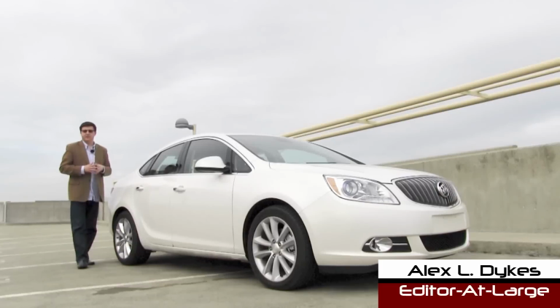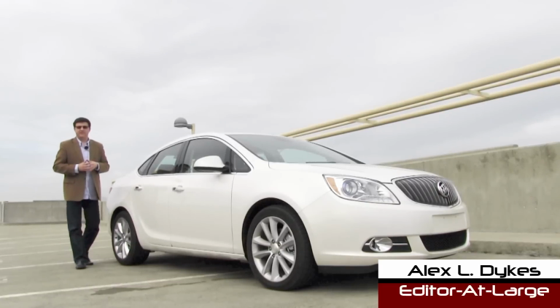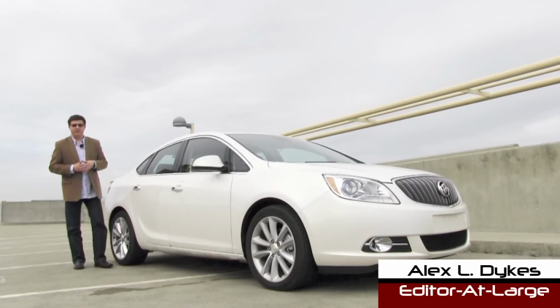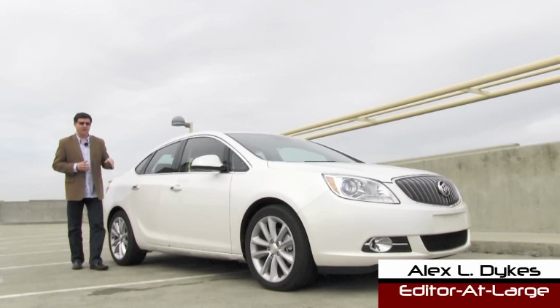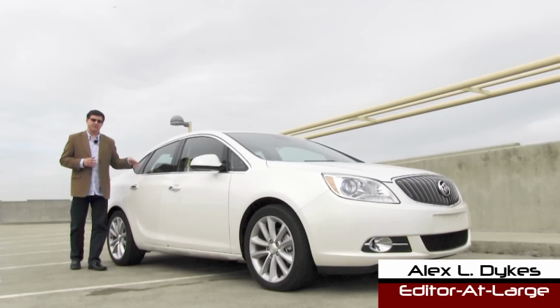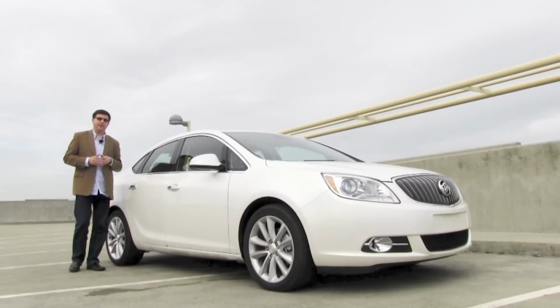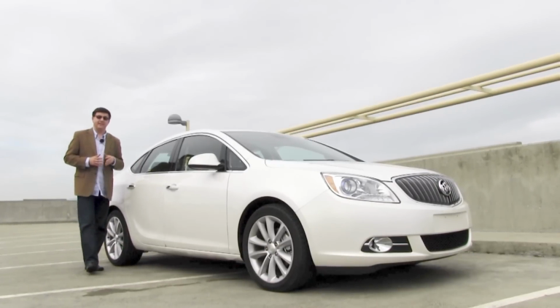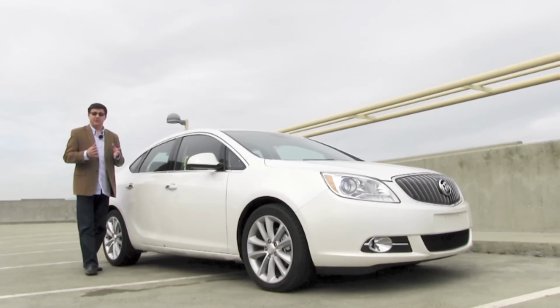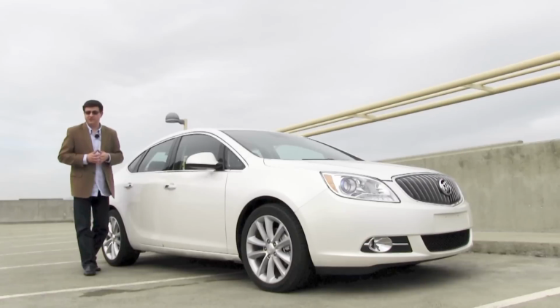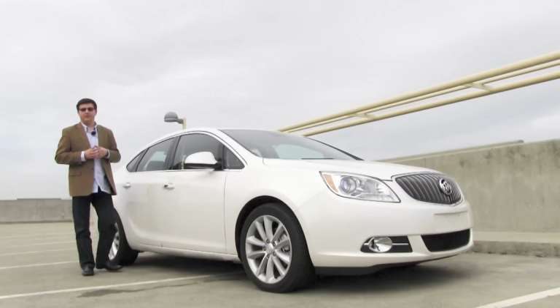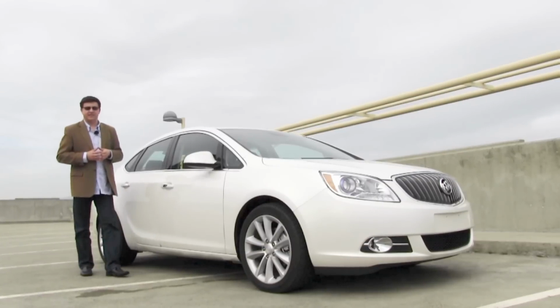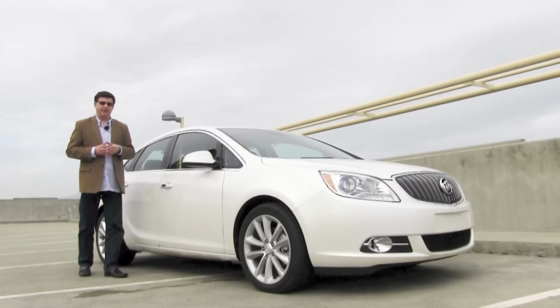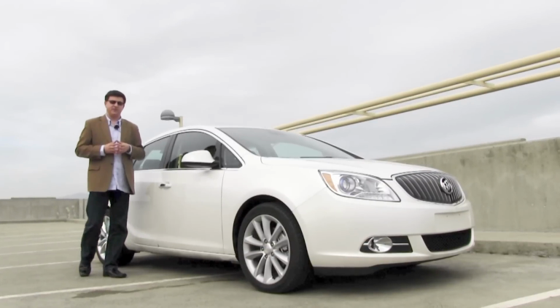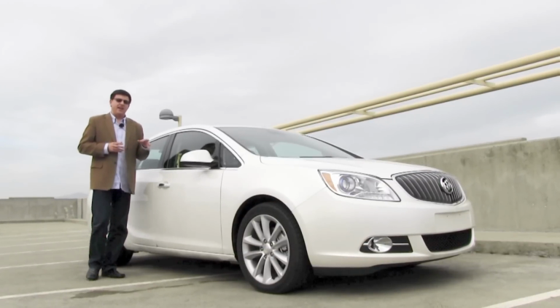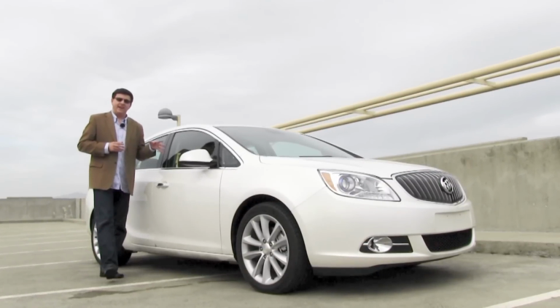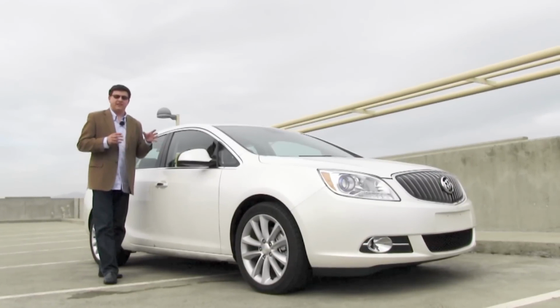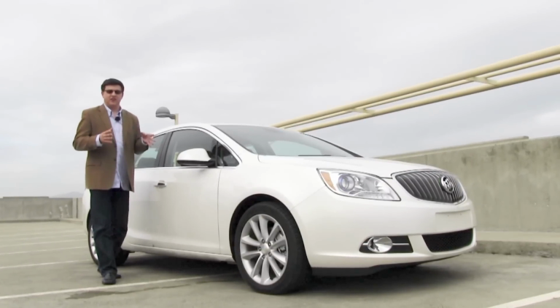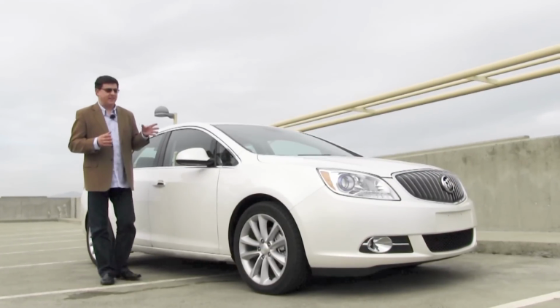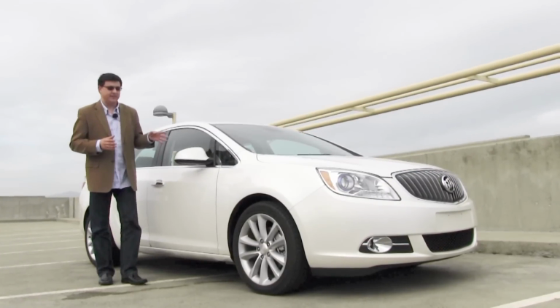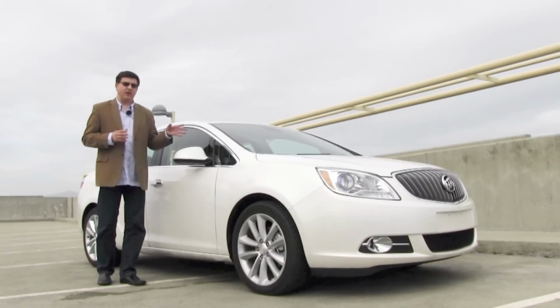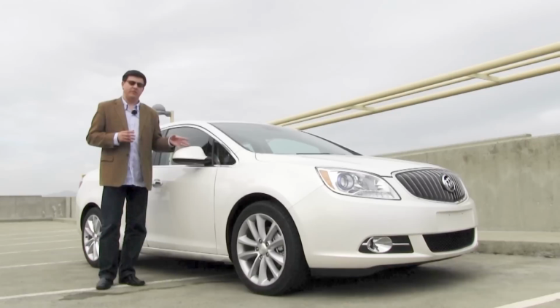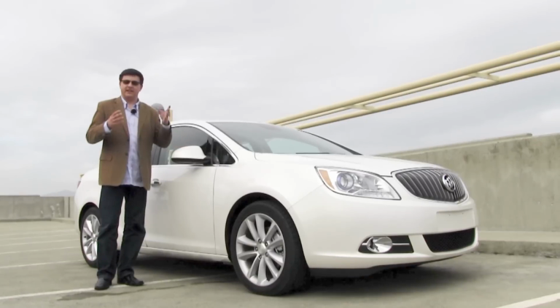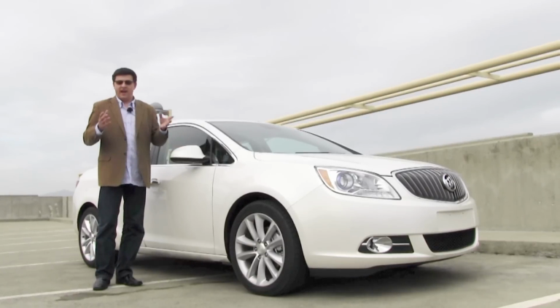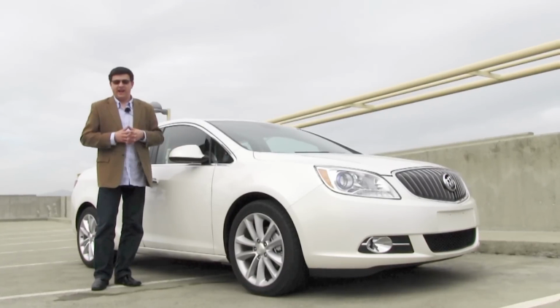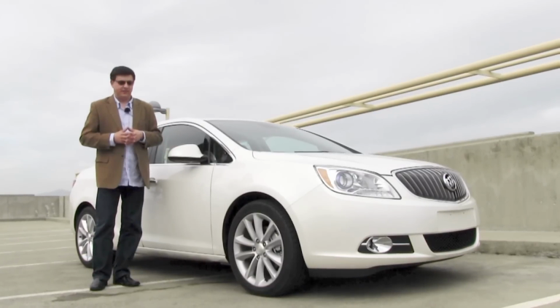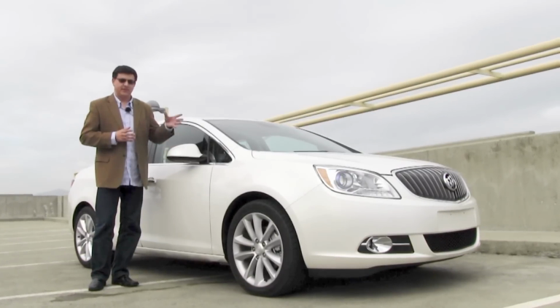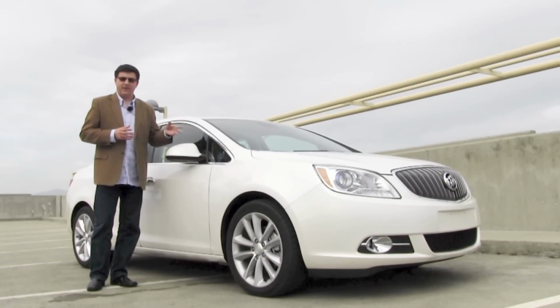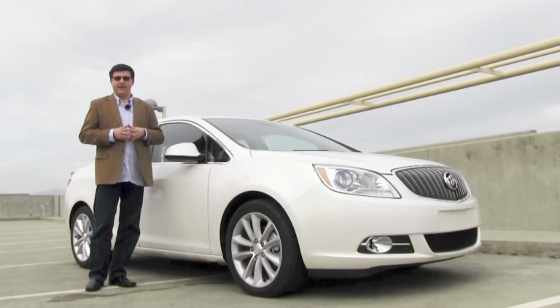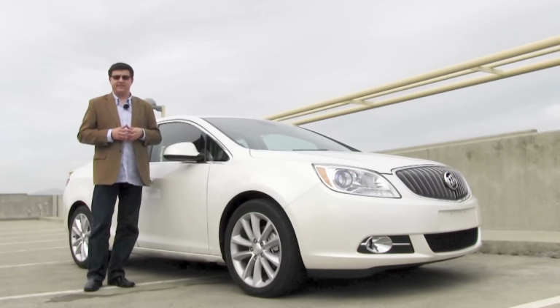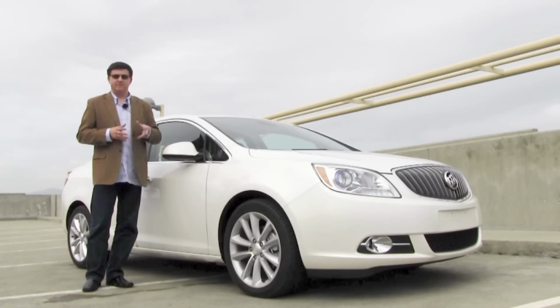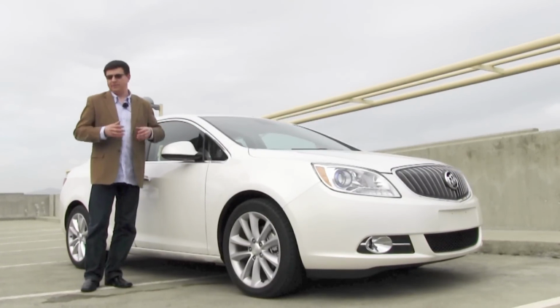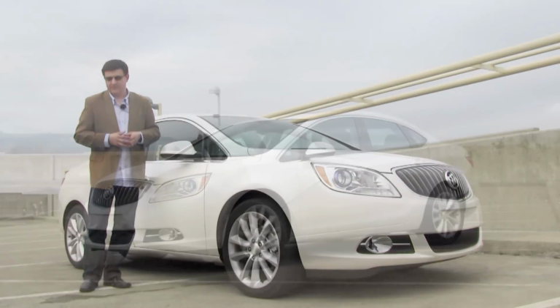This is the 2013 Buick Verano. This particular model is the turbocharged Verano with the 6-speed manual transmission. Is that enough to convince shoppers to take a look at the Buick over brands like Audi and Acura, with the Audi A3 and the TSX? Let's hop in and take a look.